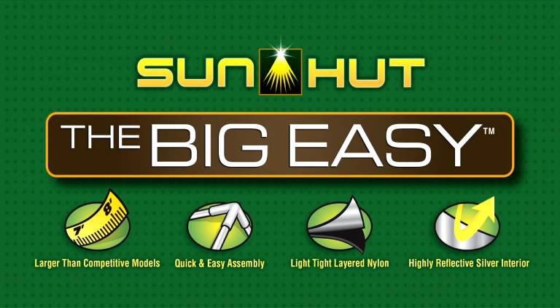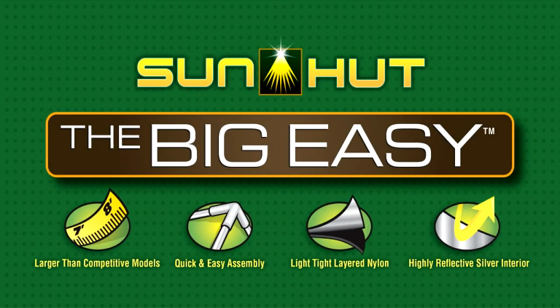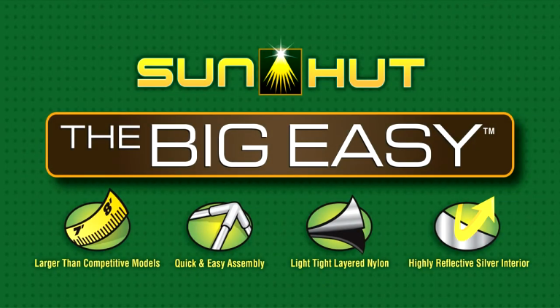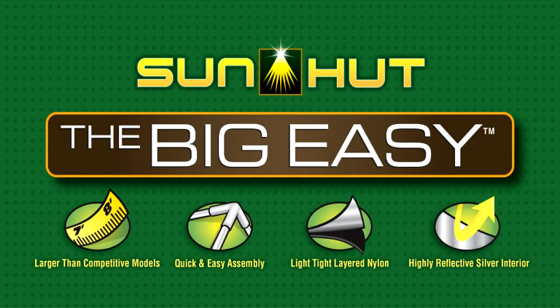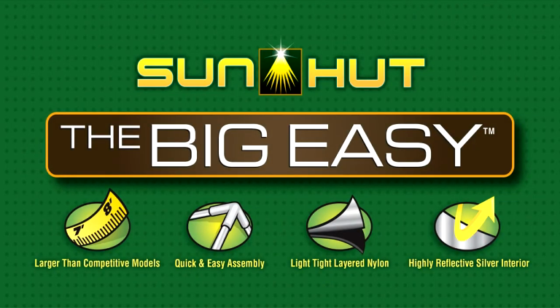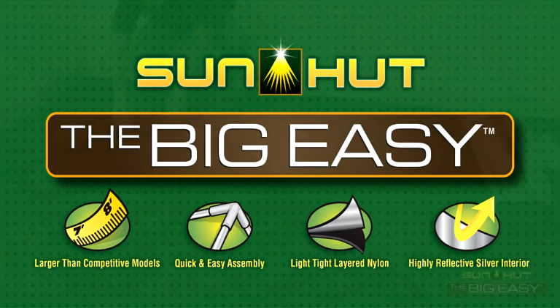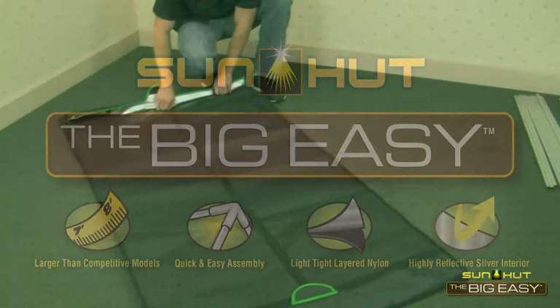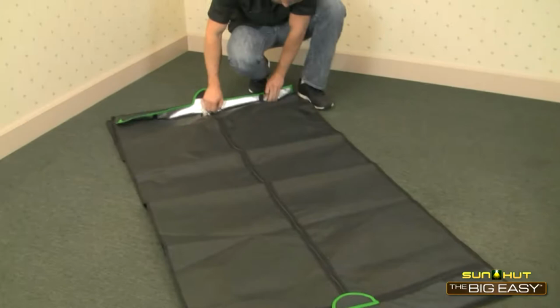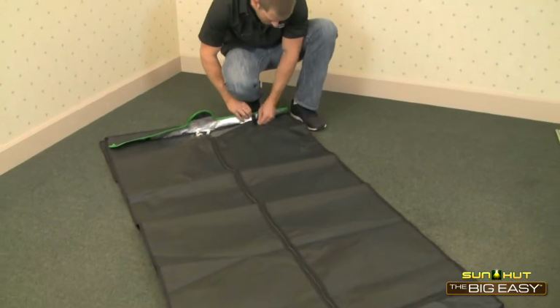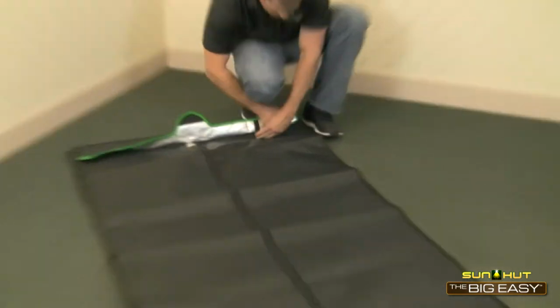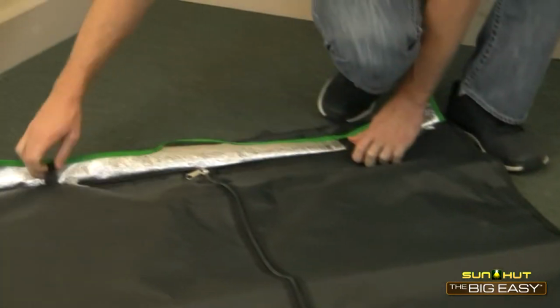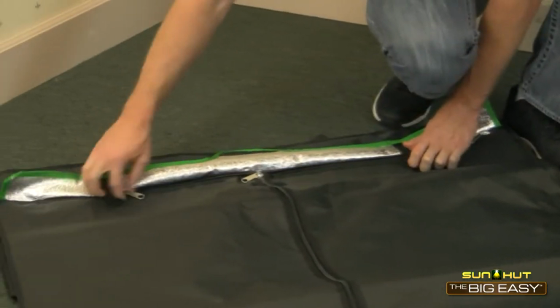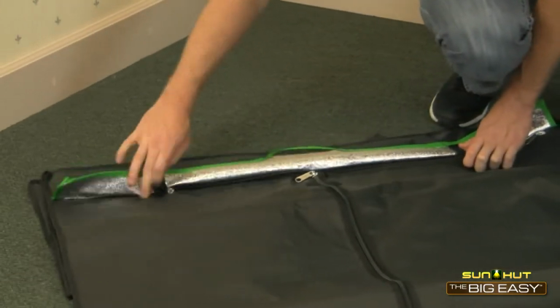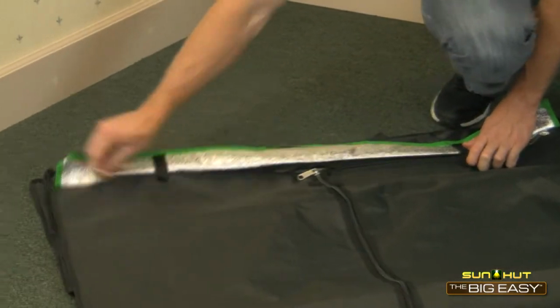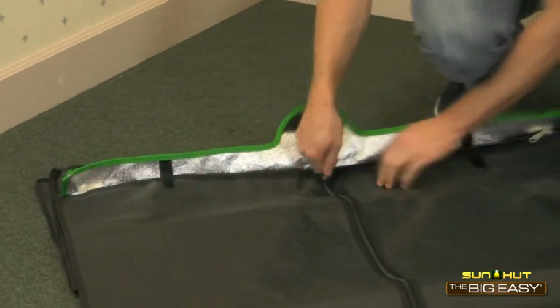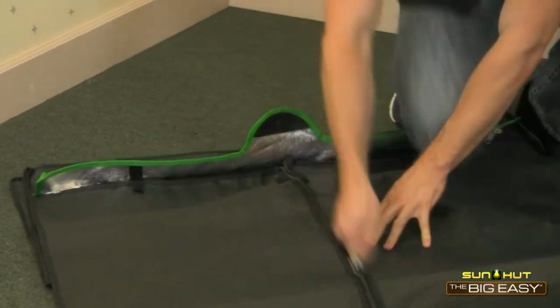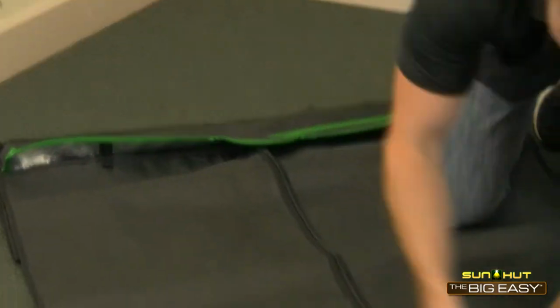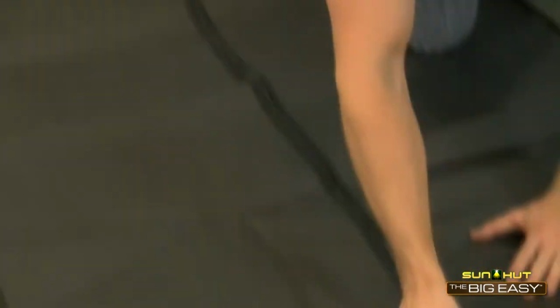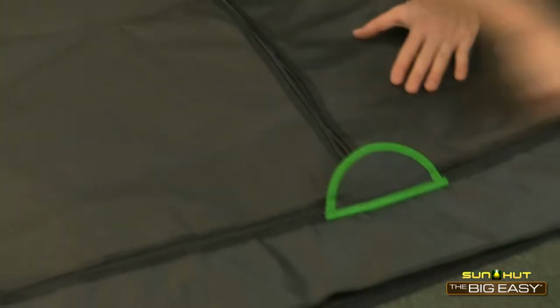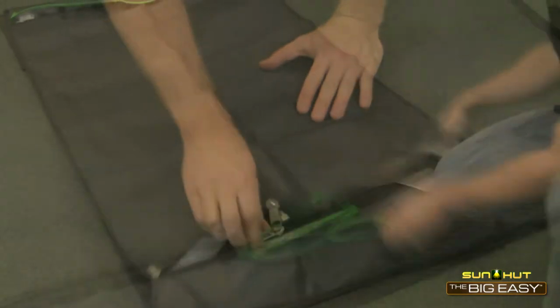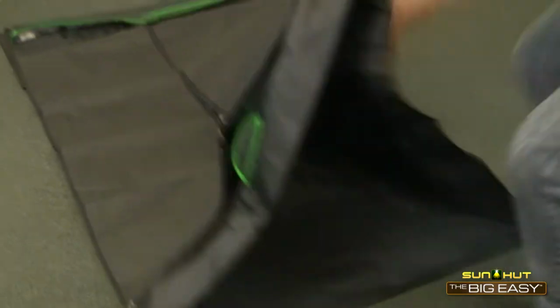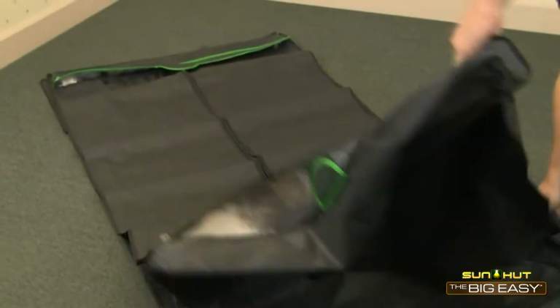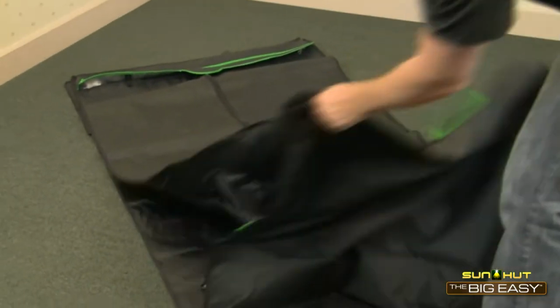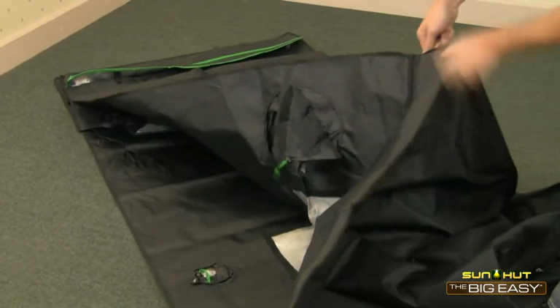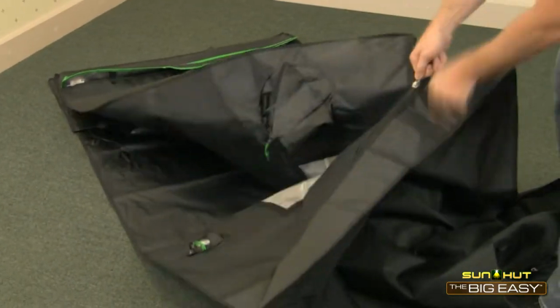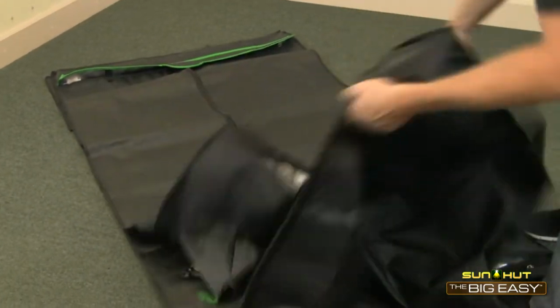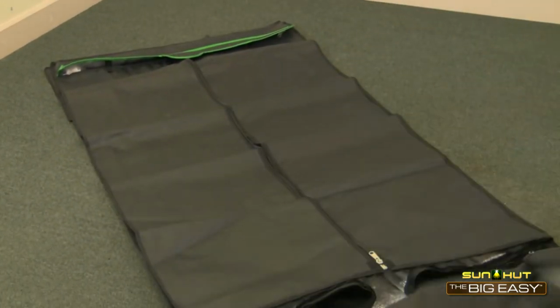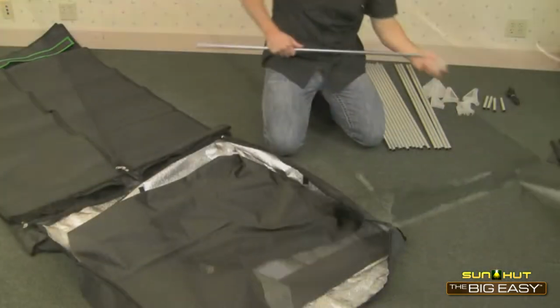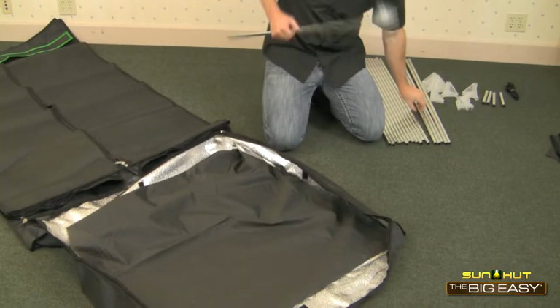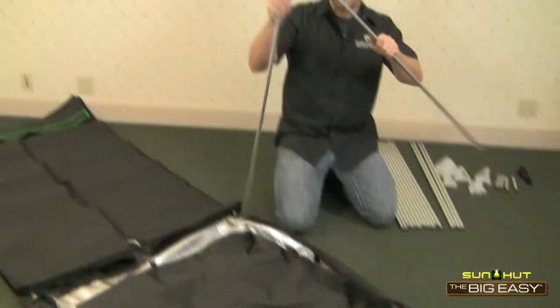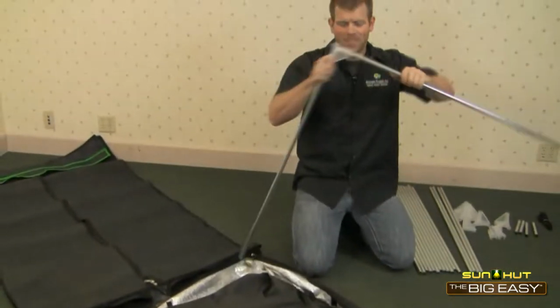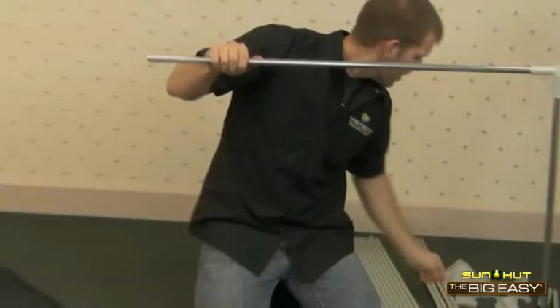Our newest line of Sun Hut Grotense is the Big Easy, featuring Quick Connect Corners for quick and easy setup. Today we're setting up the 3 foot by 3 foot model, which has a square floor size of 40 inches by 79 inches tall.